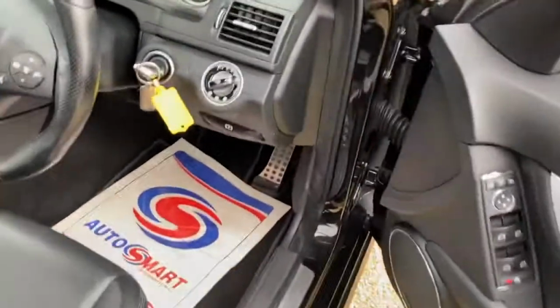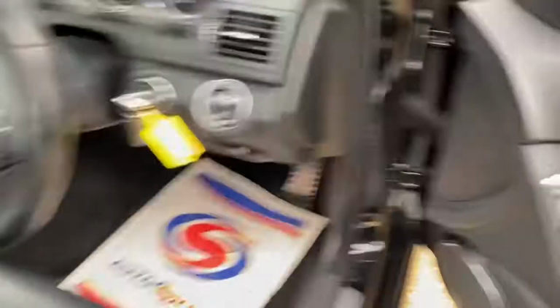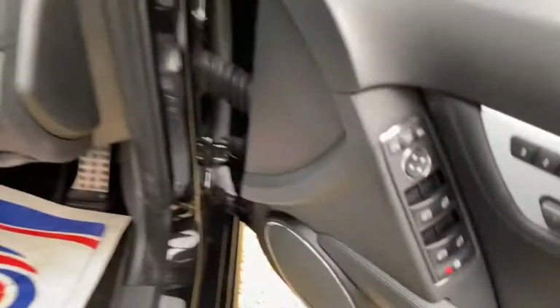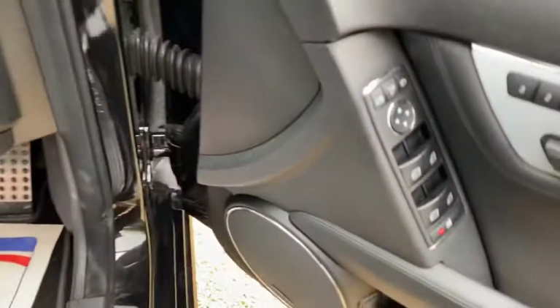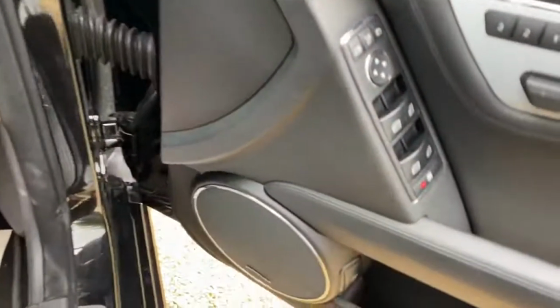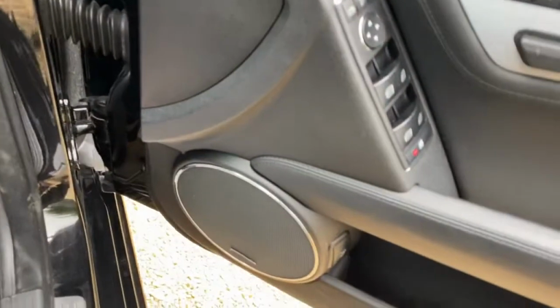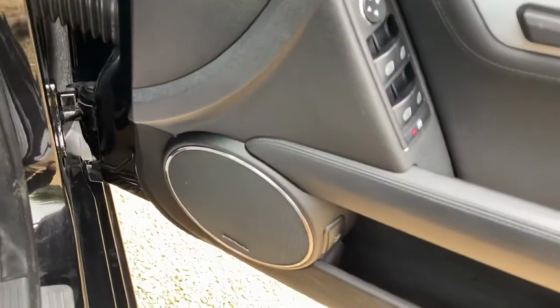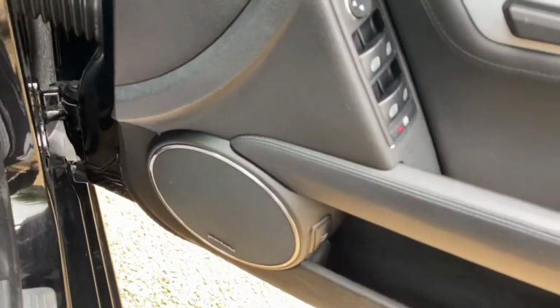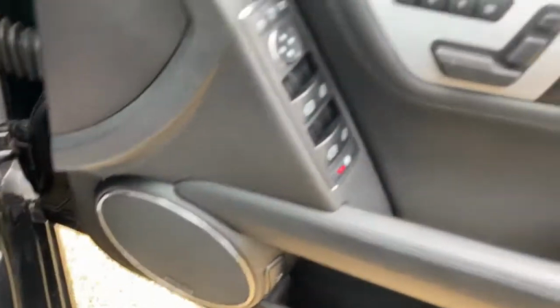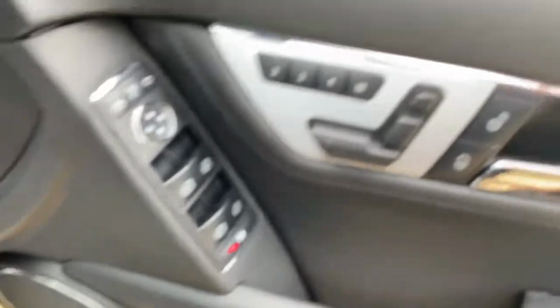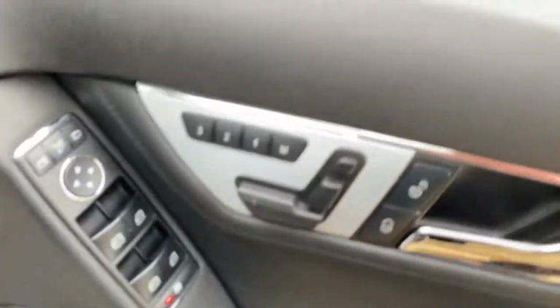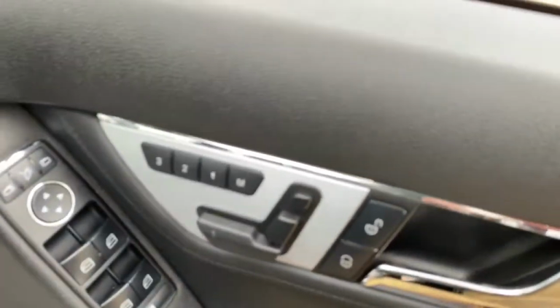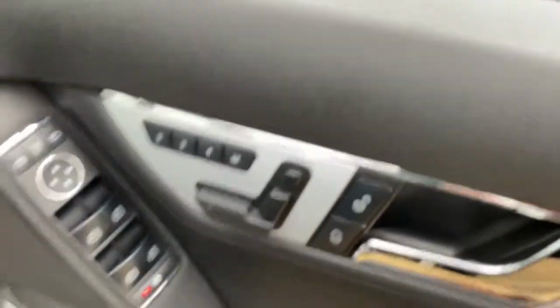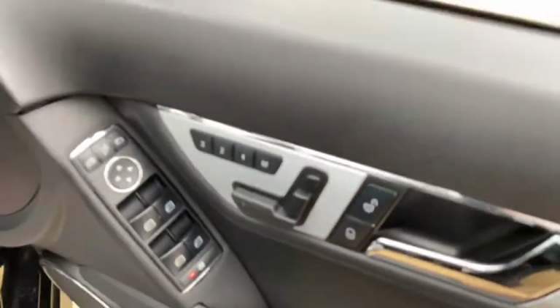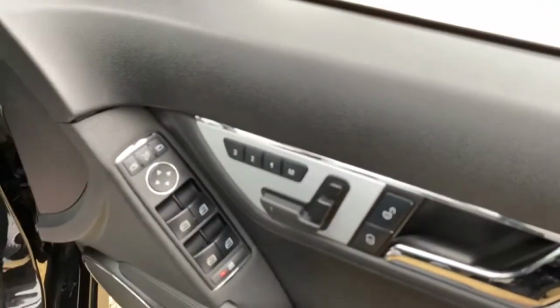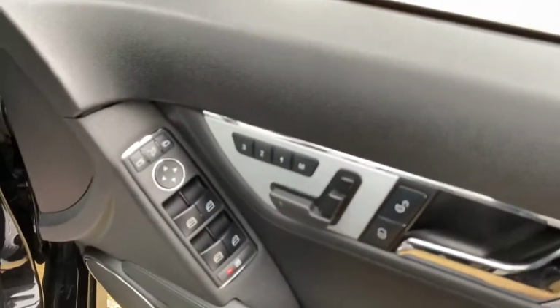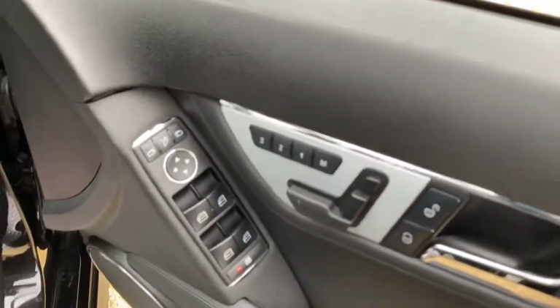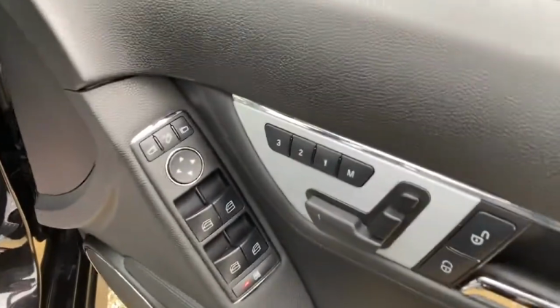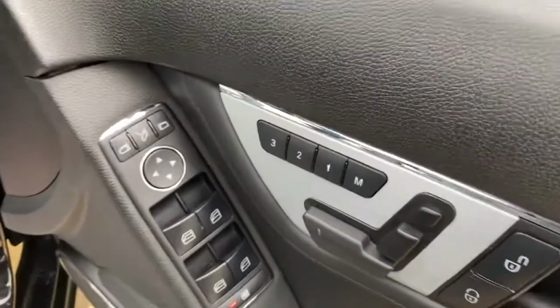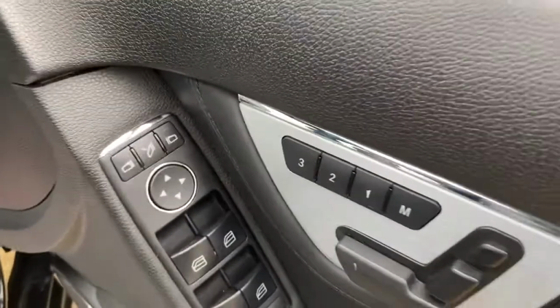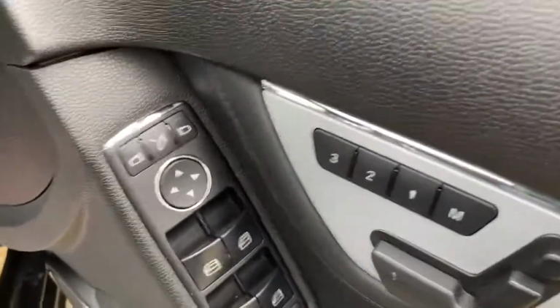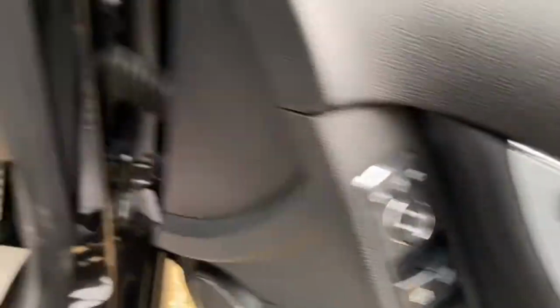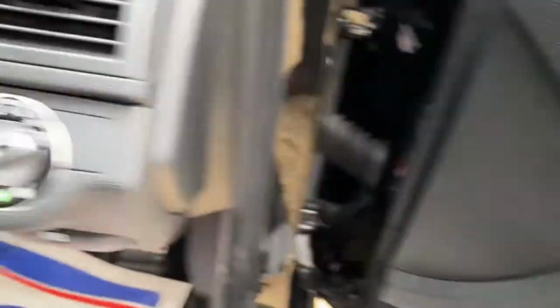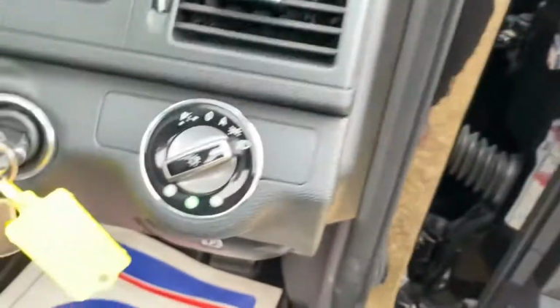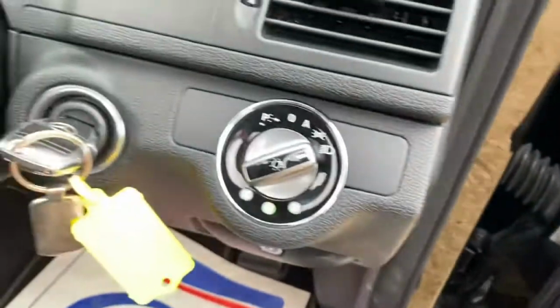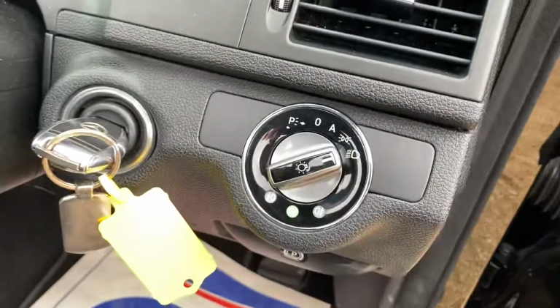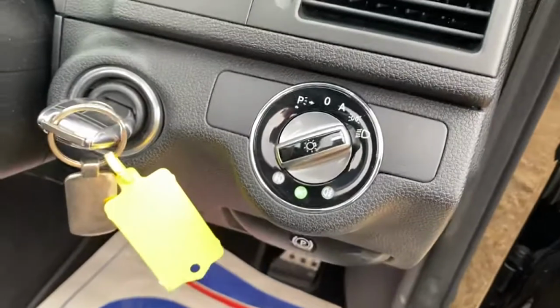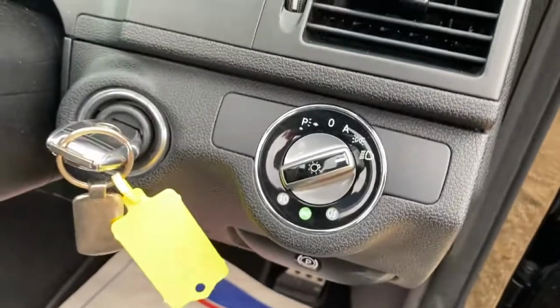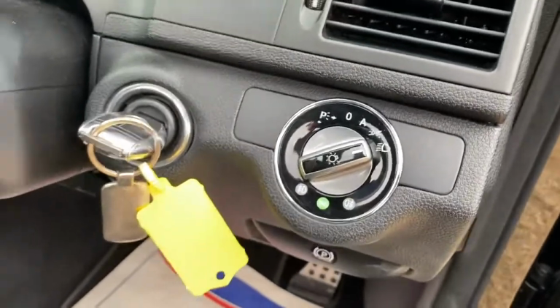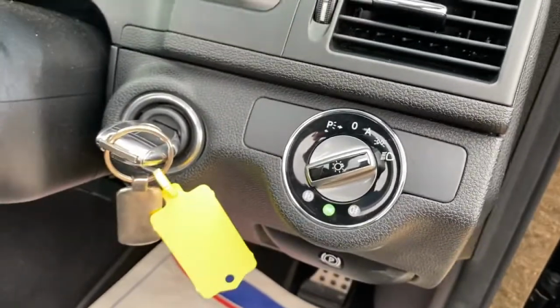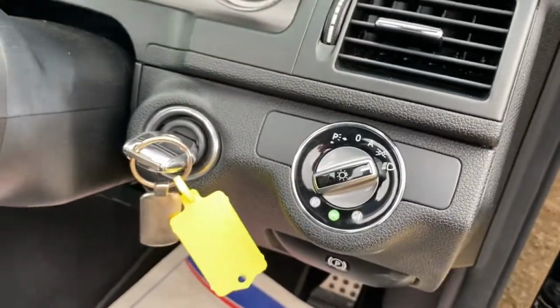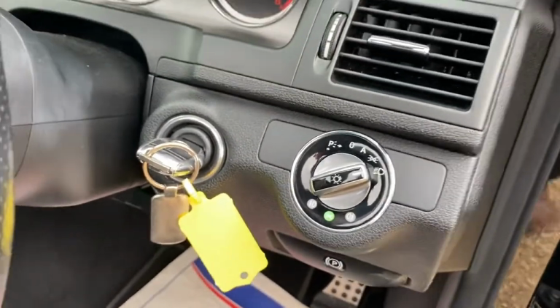You've got an upgraded Harman Kardon sound system, electric memory seats, electric windows, electric mirrors, and all your headlight adjustments here as well.